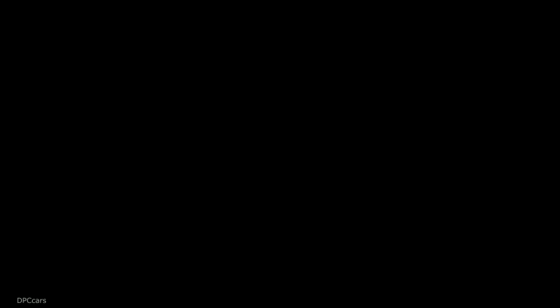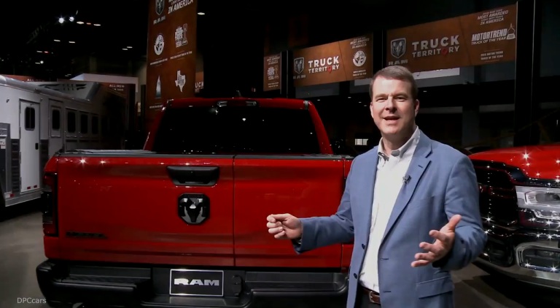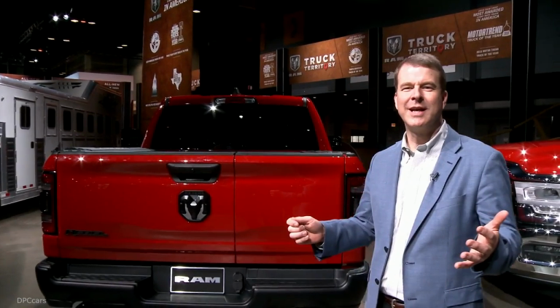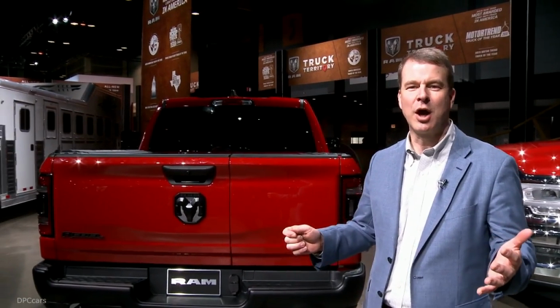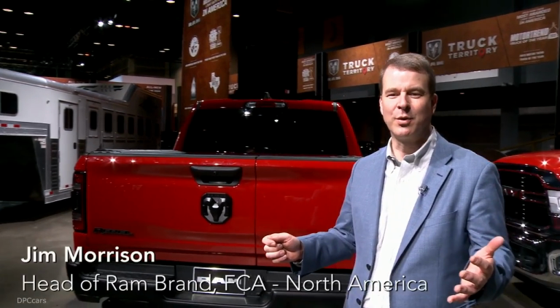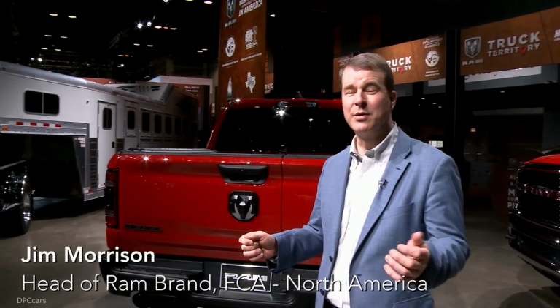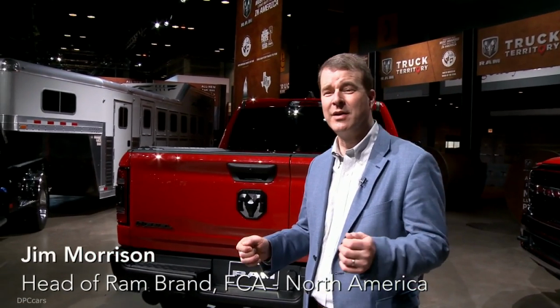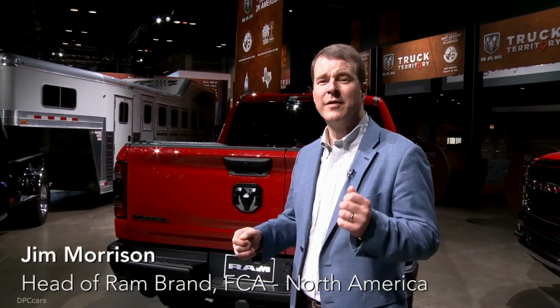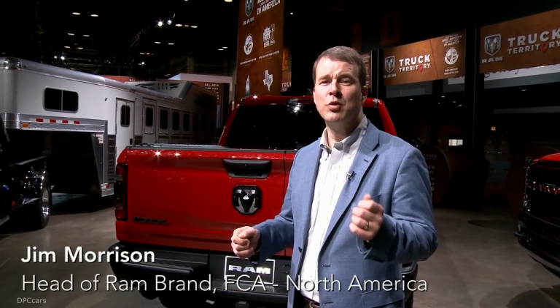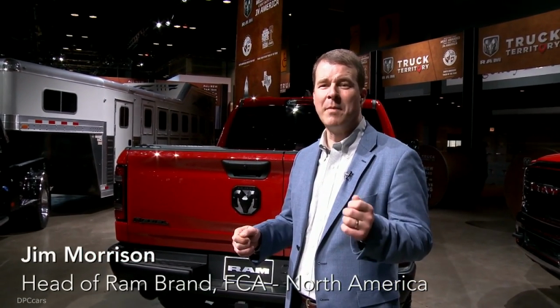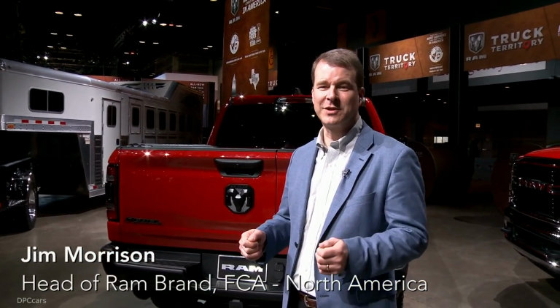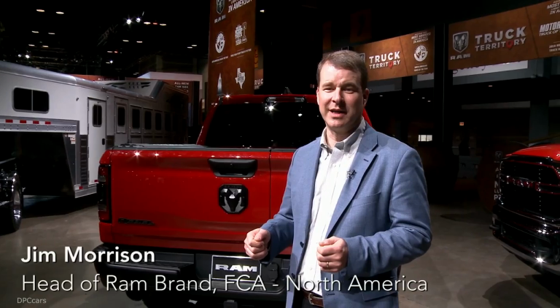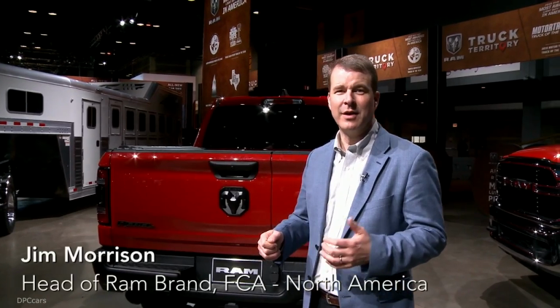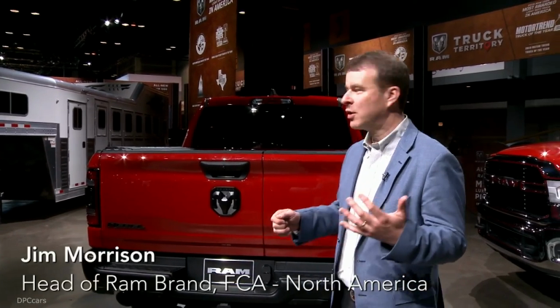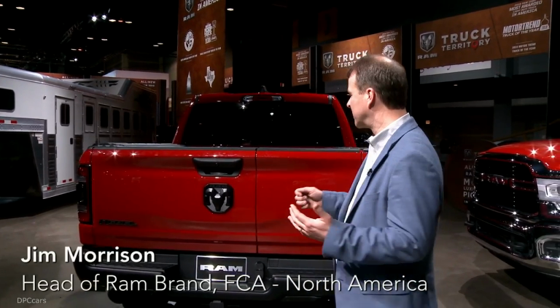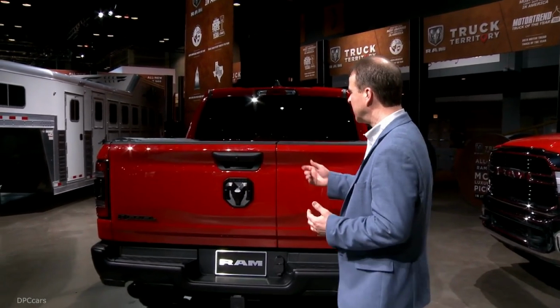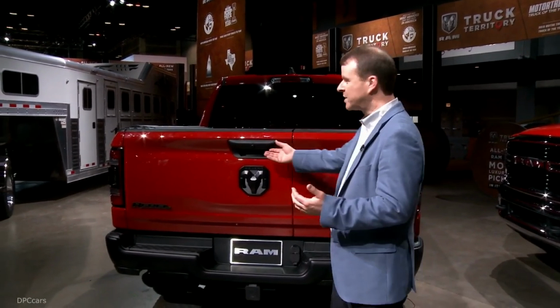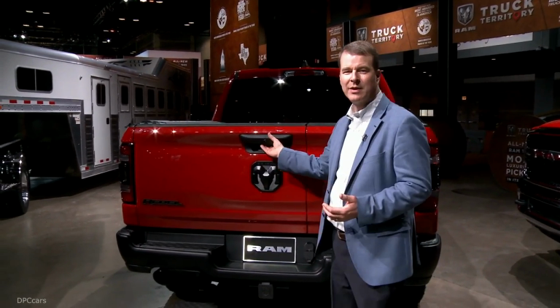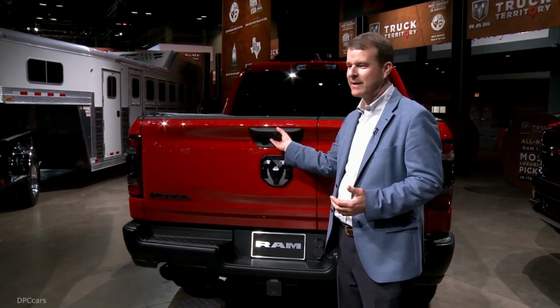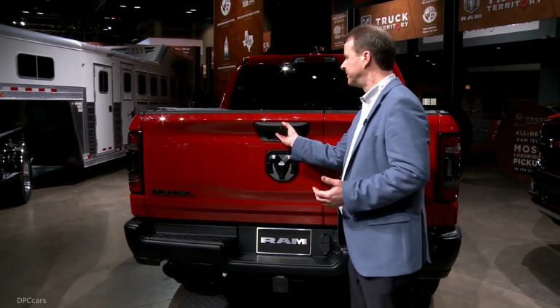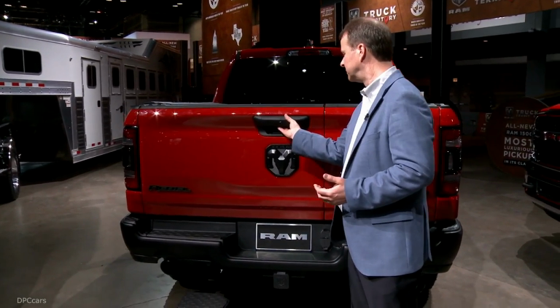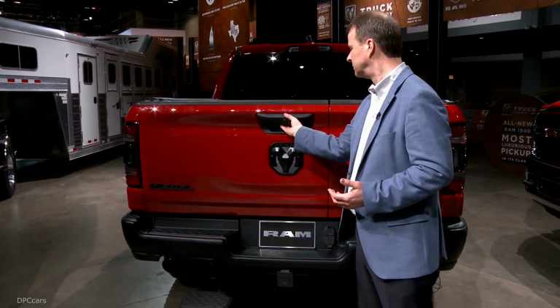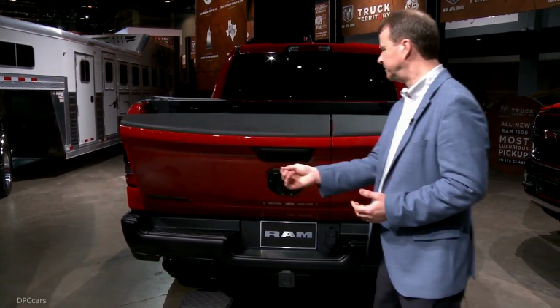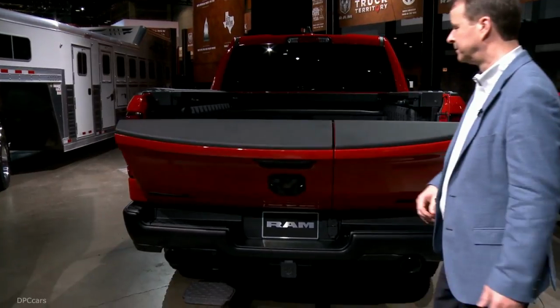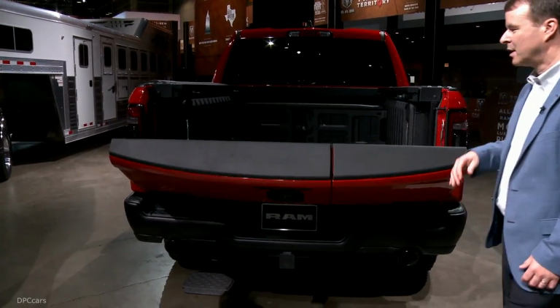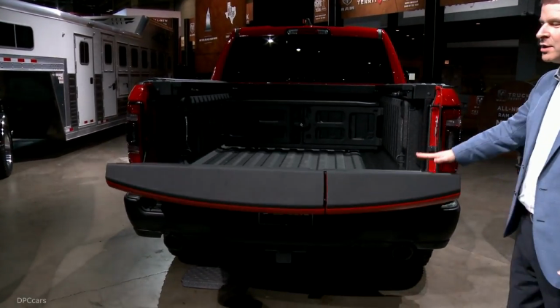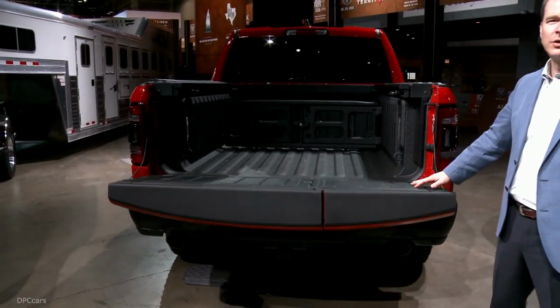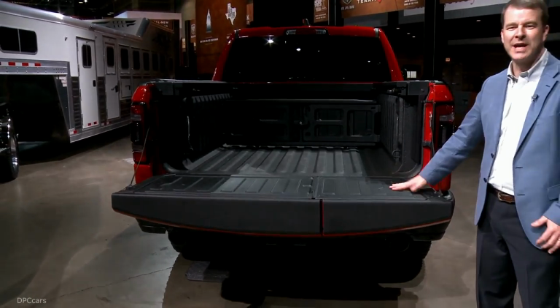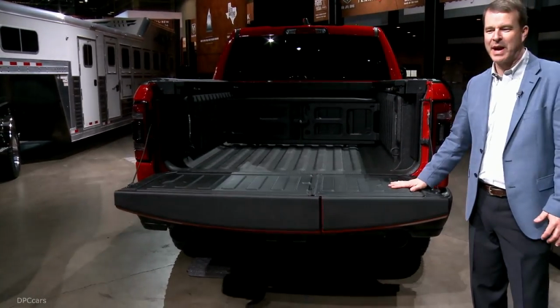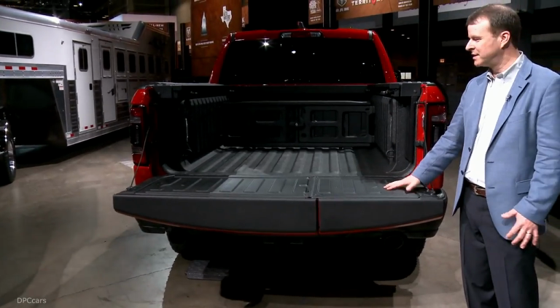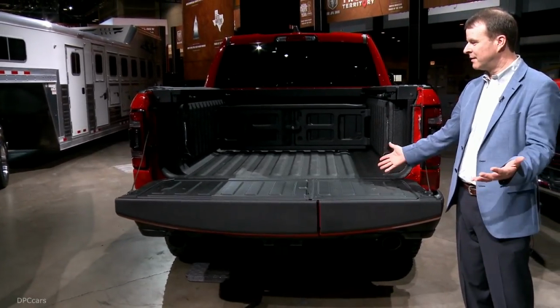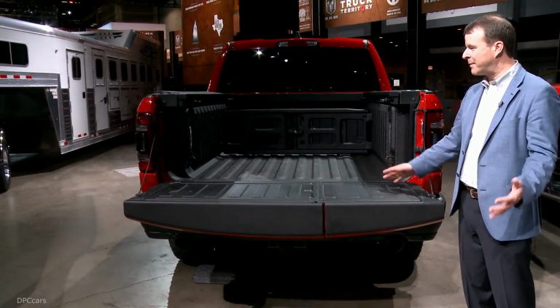Here today at the Chicago Auto Show, we're excited to unveil the new Ram multi-function tailgate. Great functionality — works like a regular tailgate, 2,000 pounds capable.